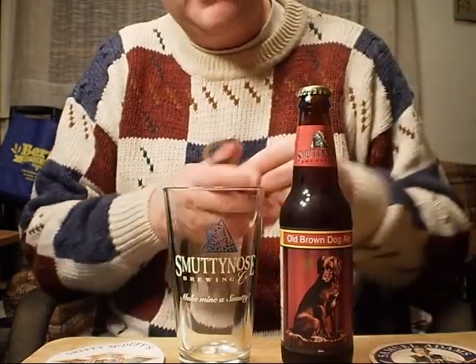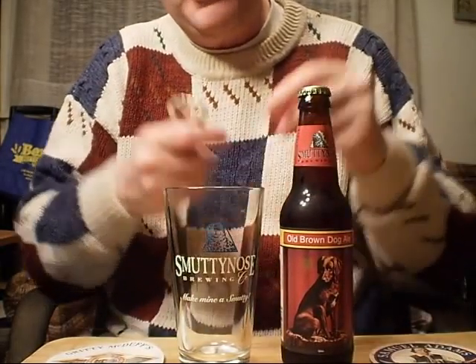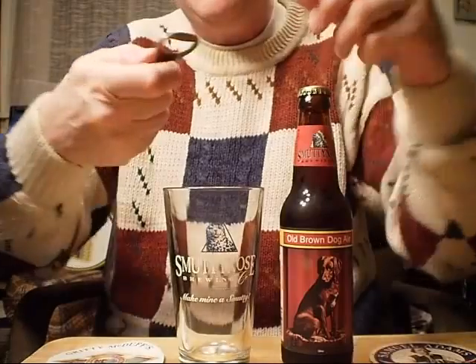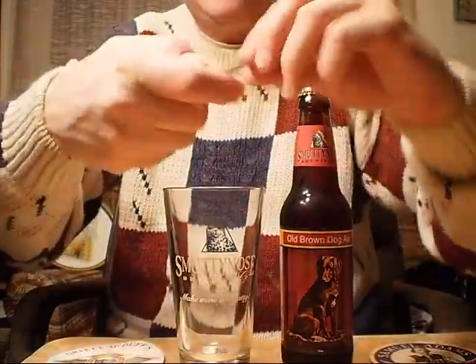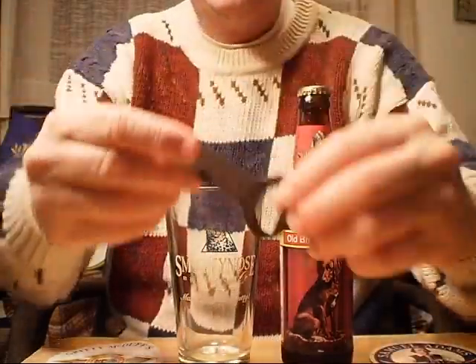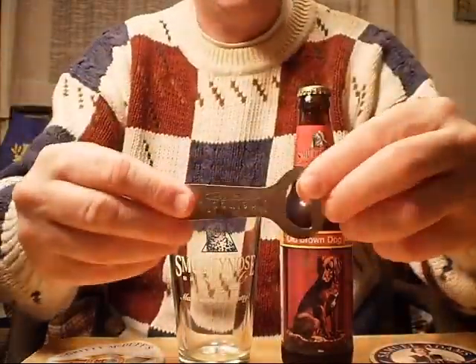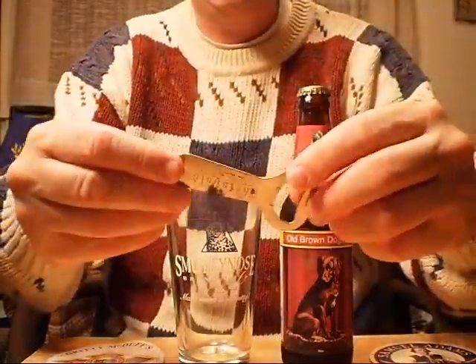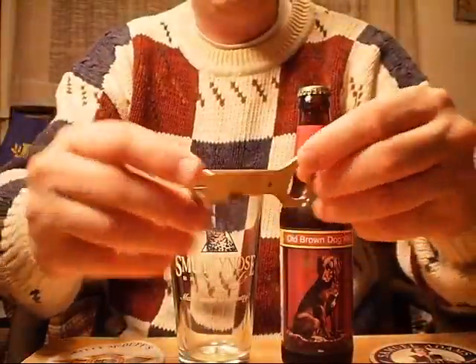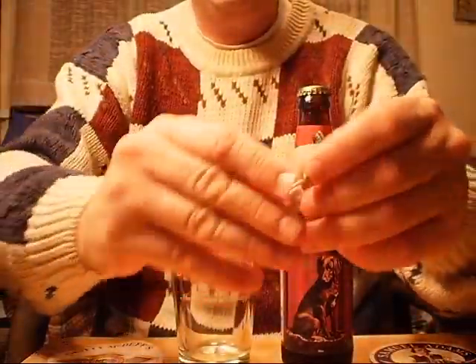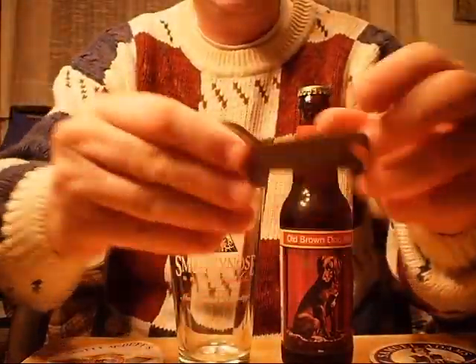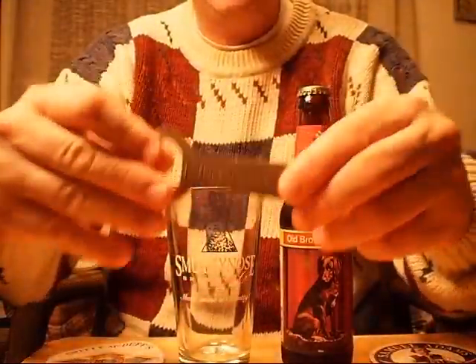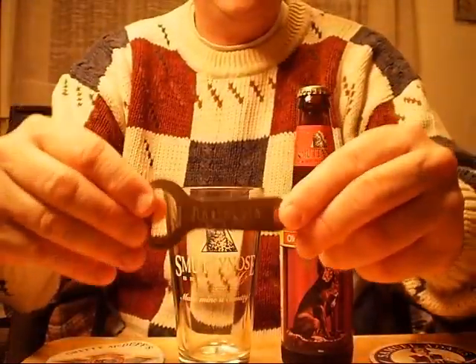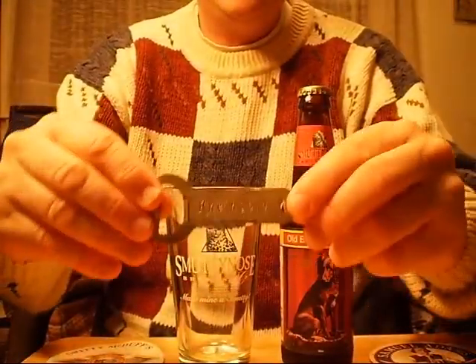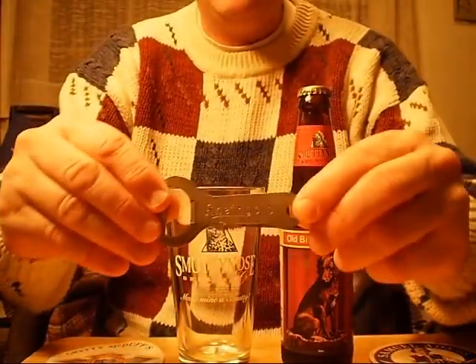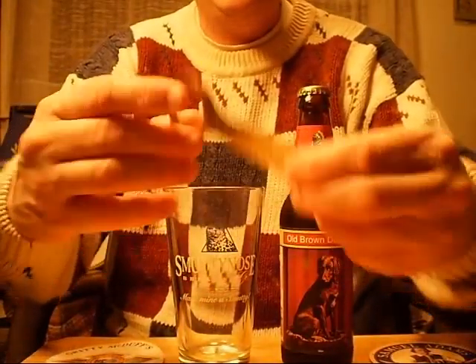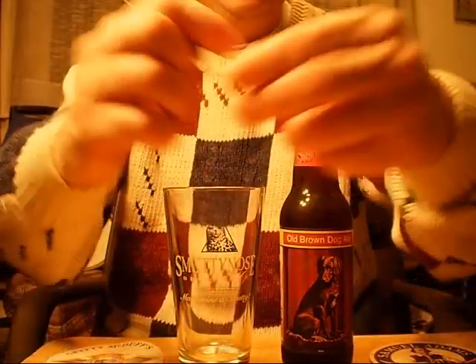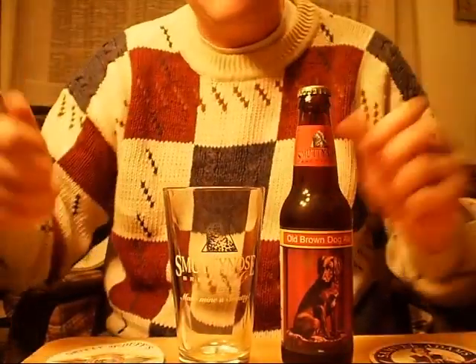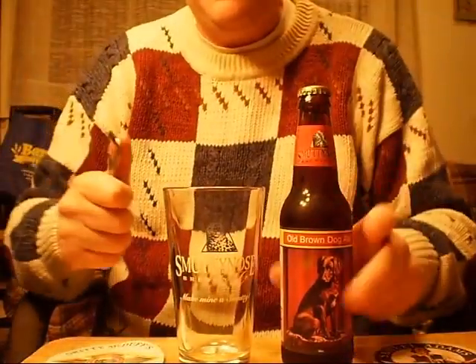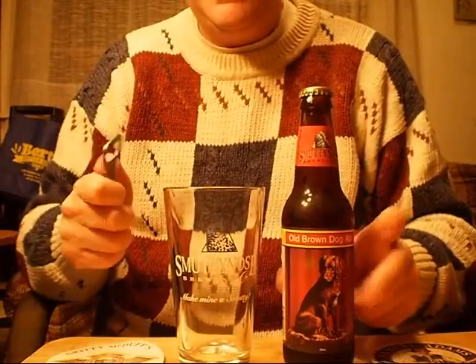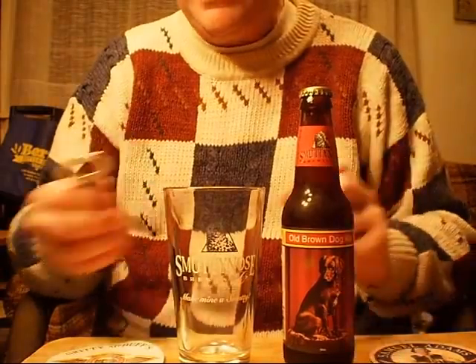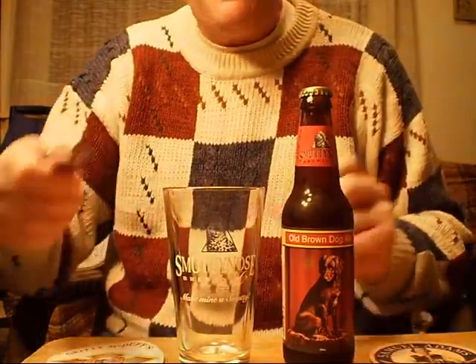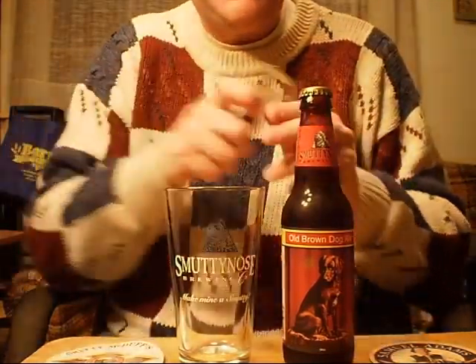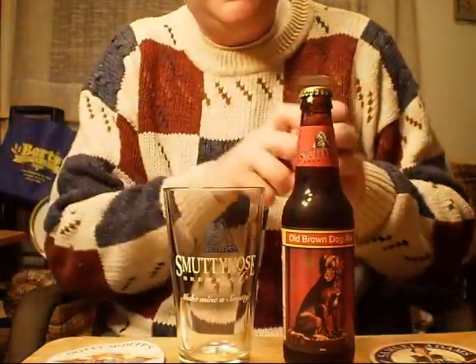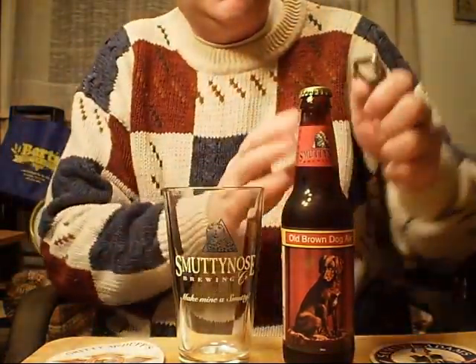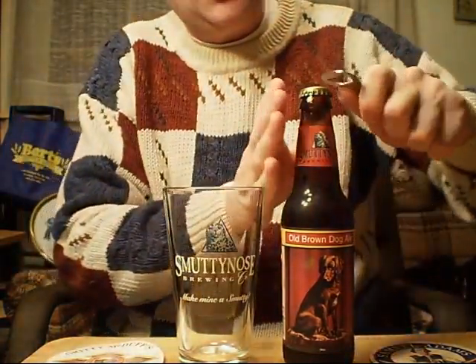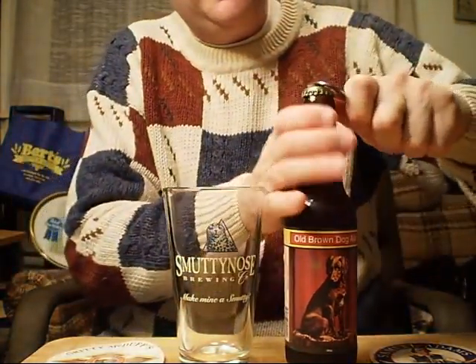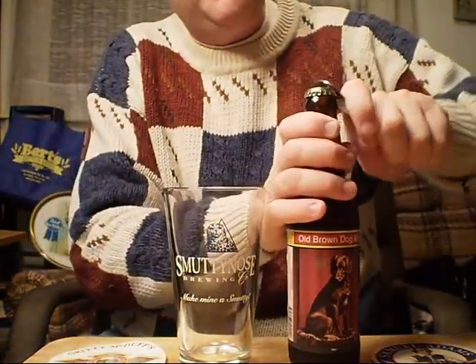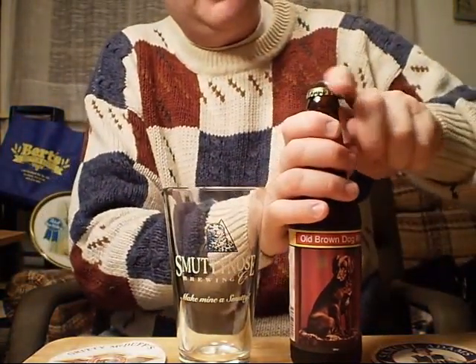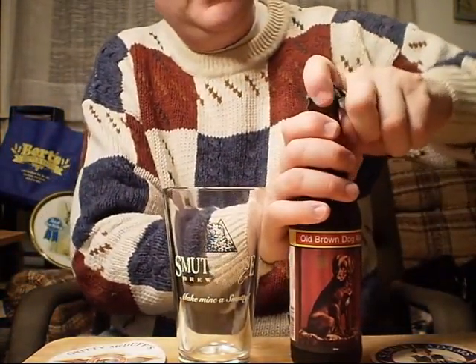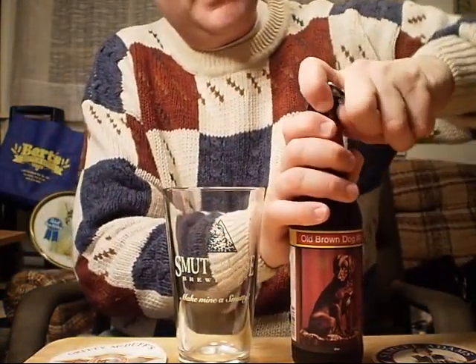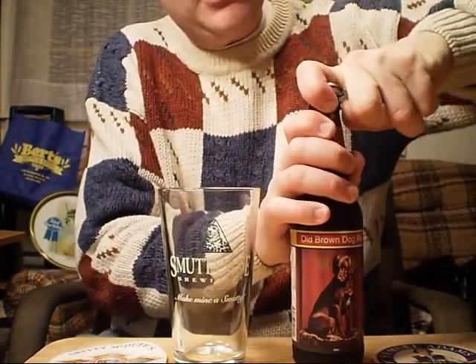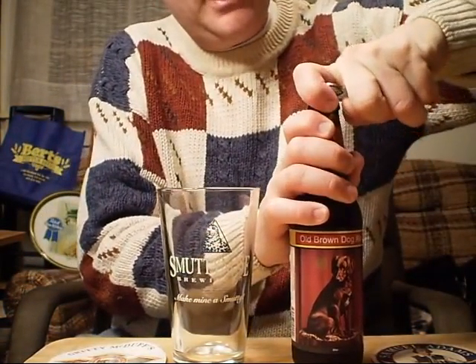I'm going to open it here with my Rheingold opener — nice old one, isn't it? Rheingold. Now there's a beer and a name from the past. Let me just open this beer and see how she does.